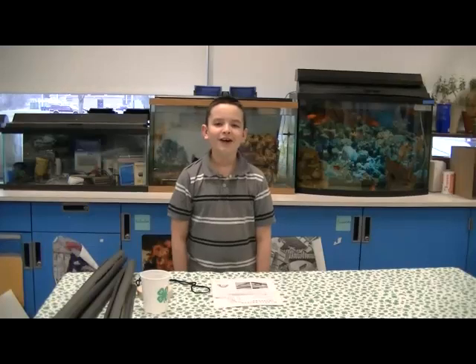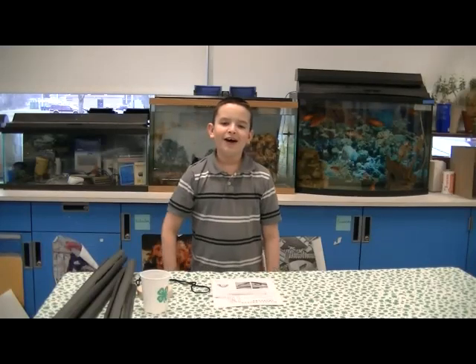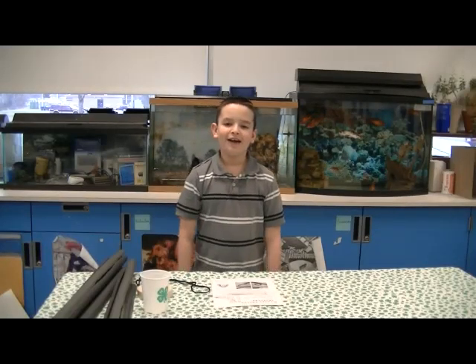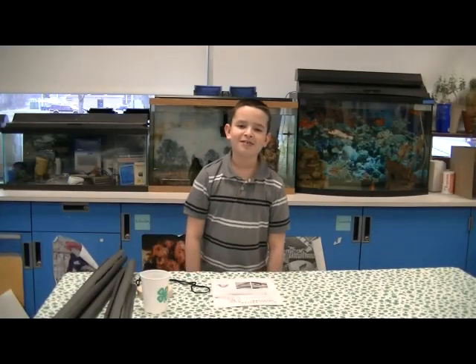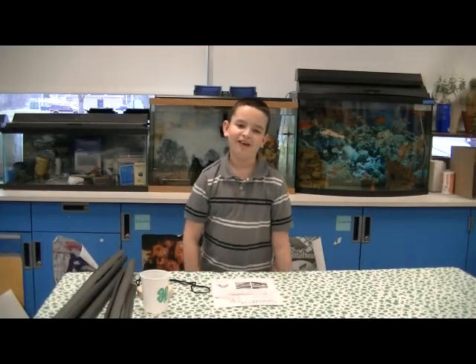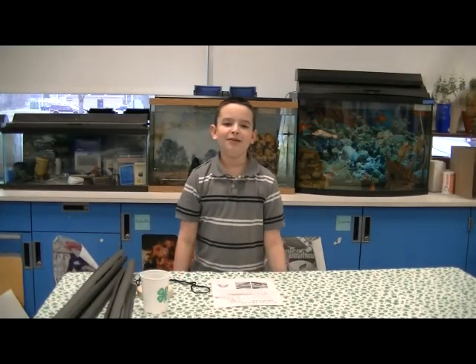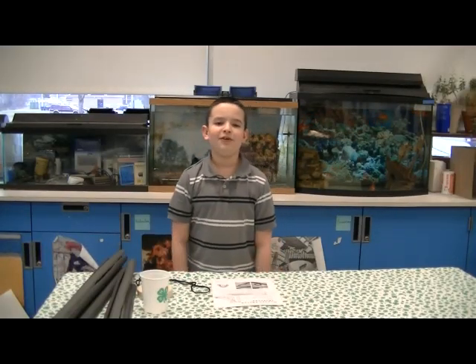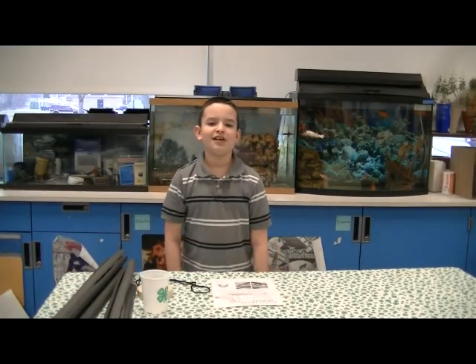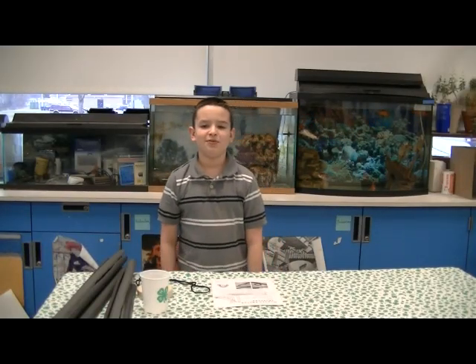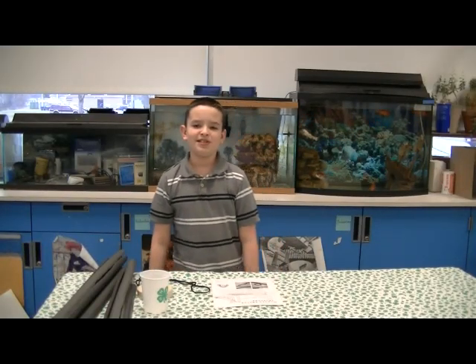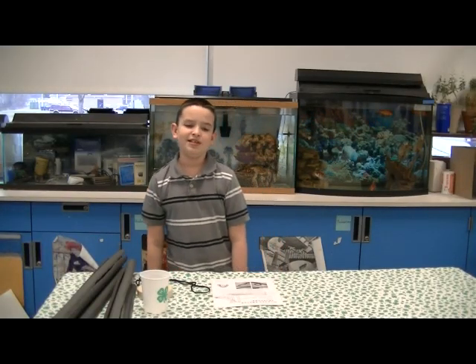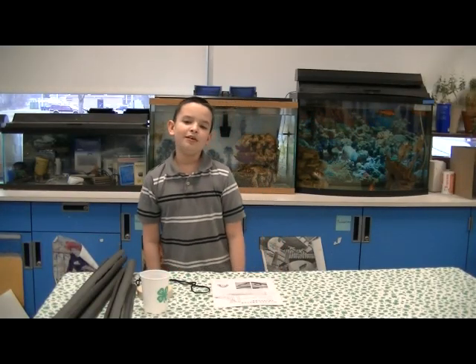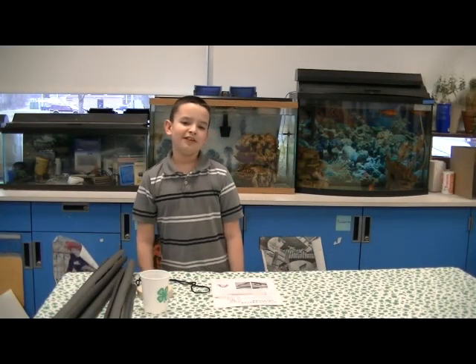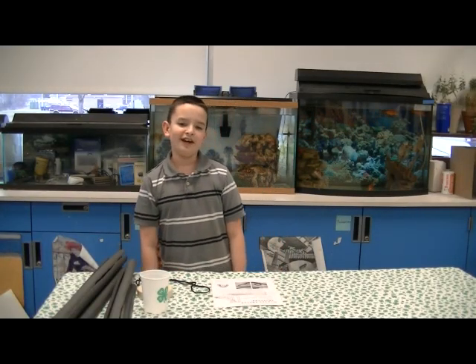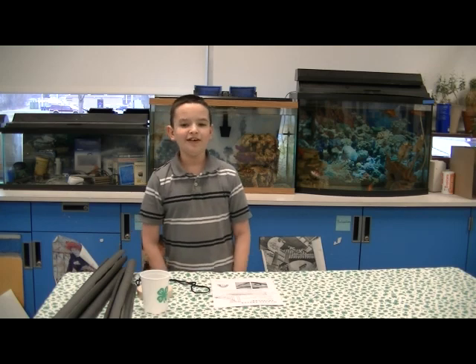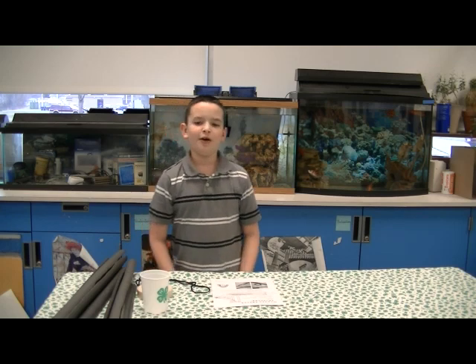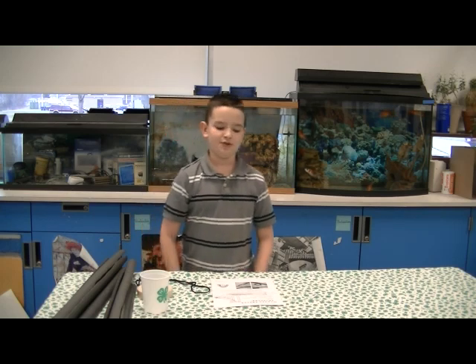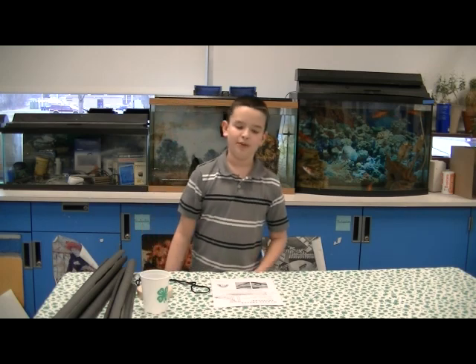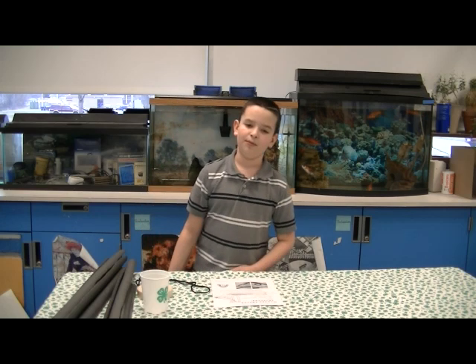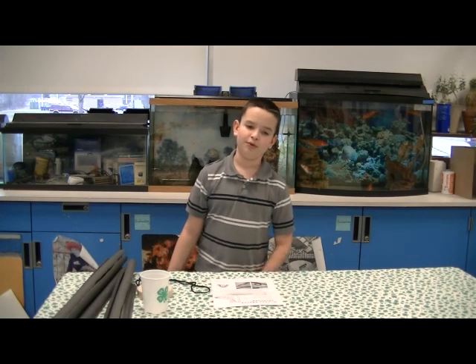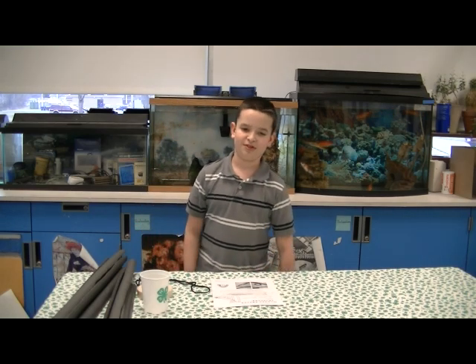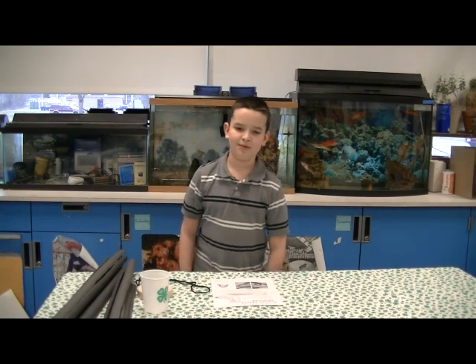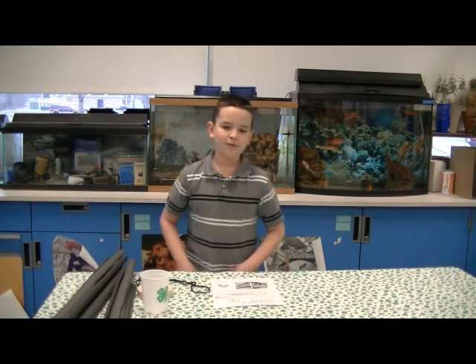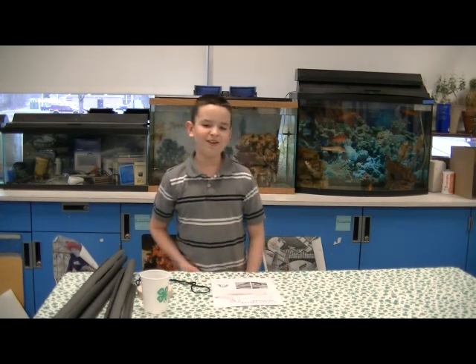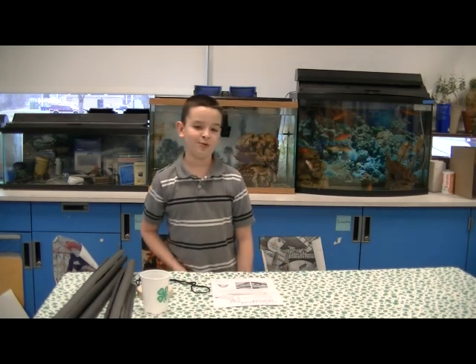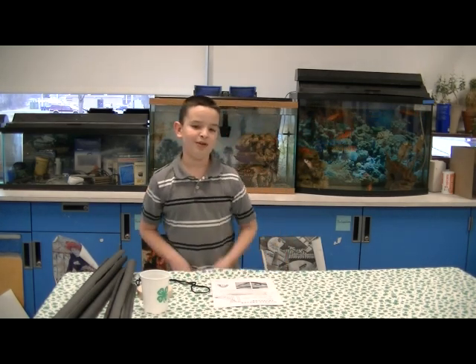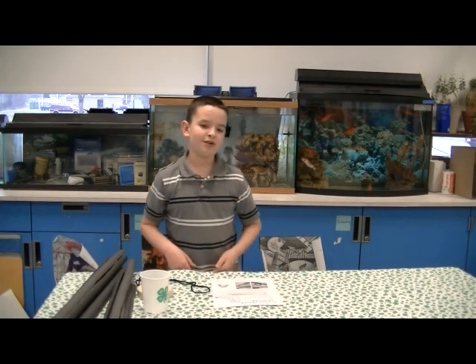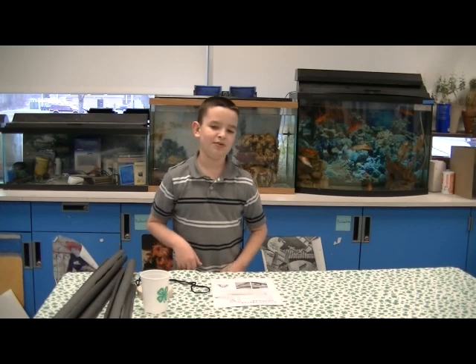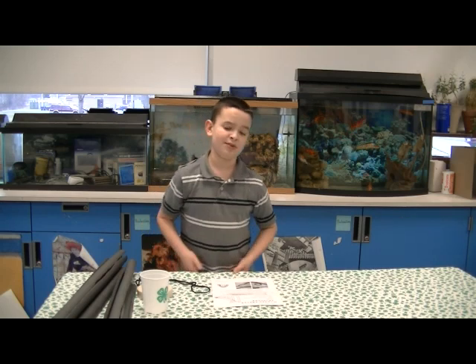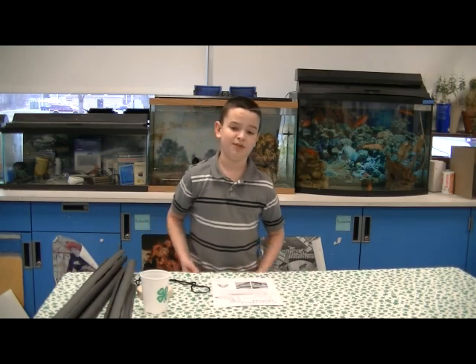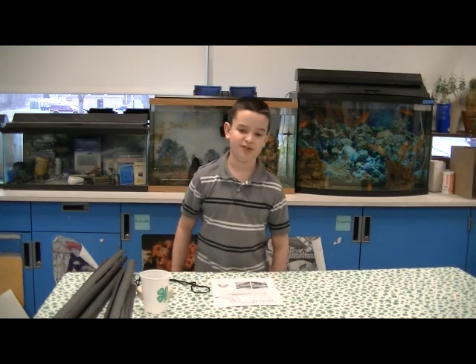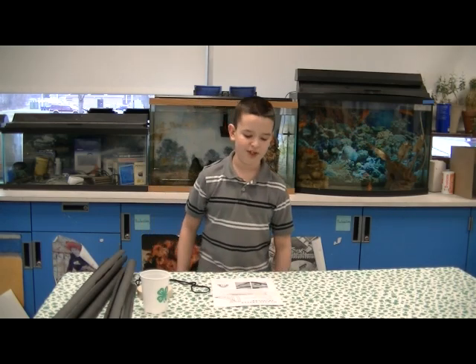Hi, I'm Tyler and I'm a 4-H science leader with CCE Clinton County. Today I'll be demonstrating the Marble Roller Coaster Experiment. Before we begin the experiment, here are some of the materials that you will need.